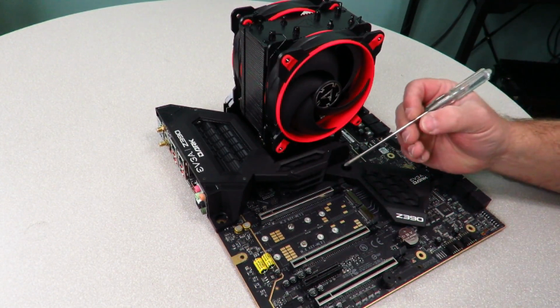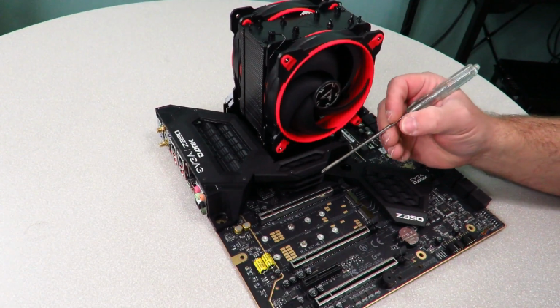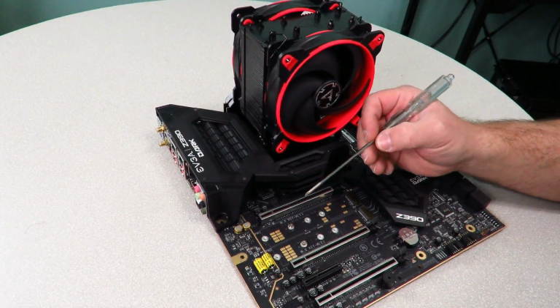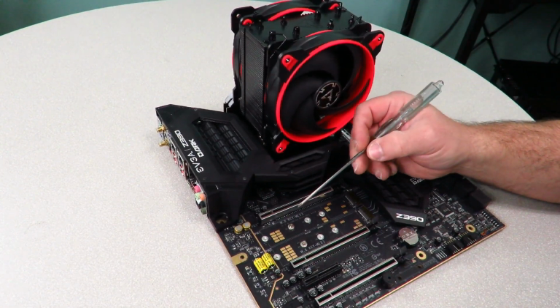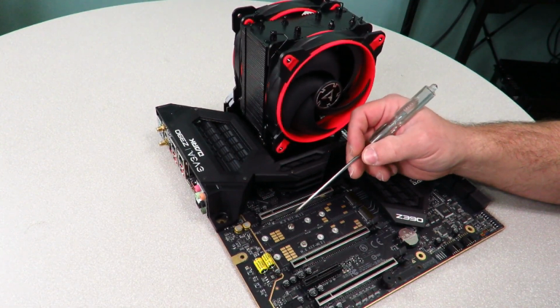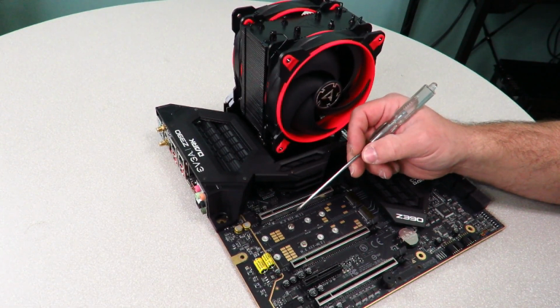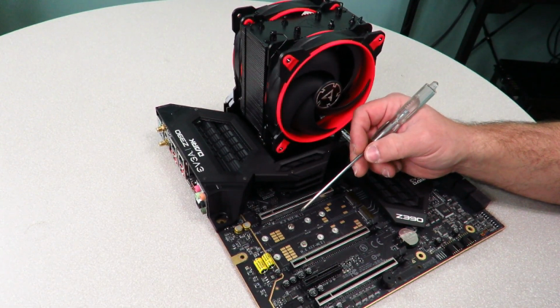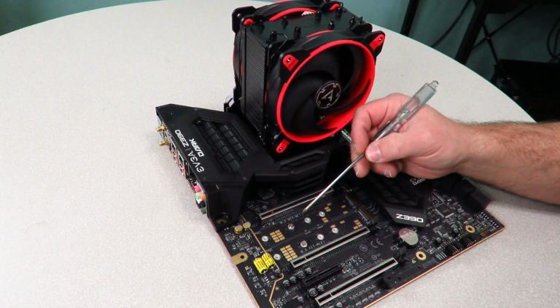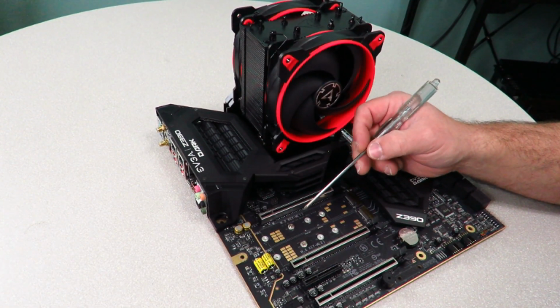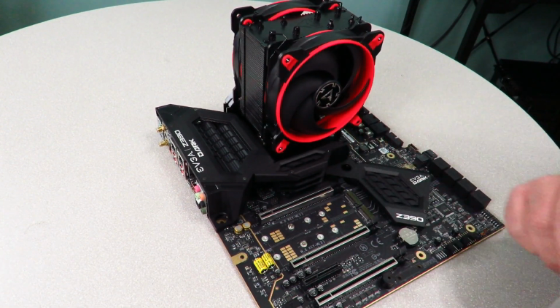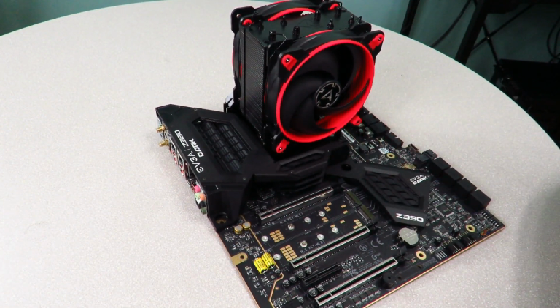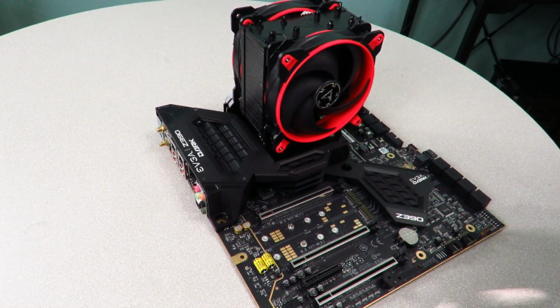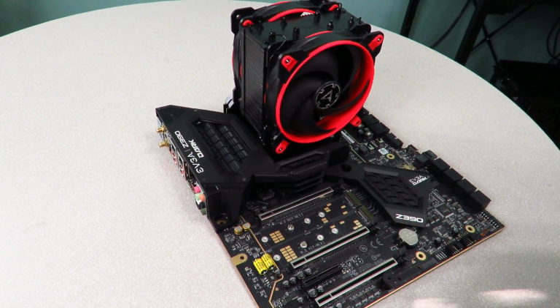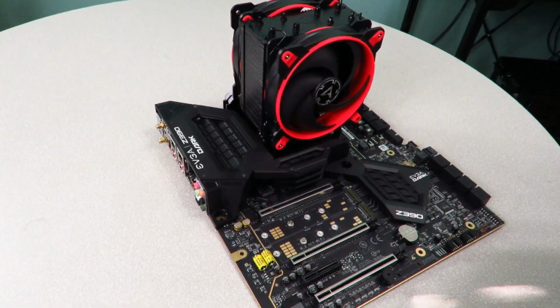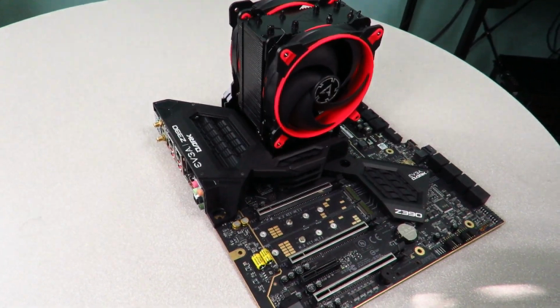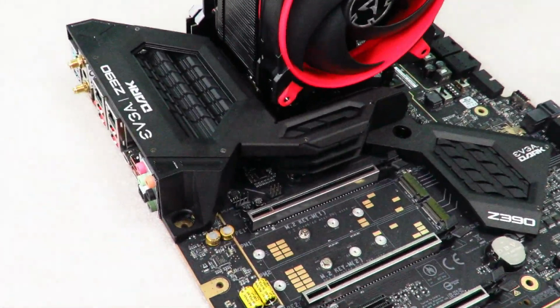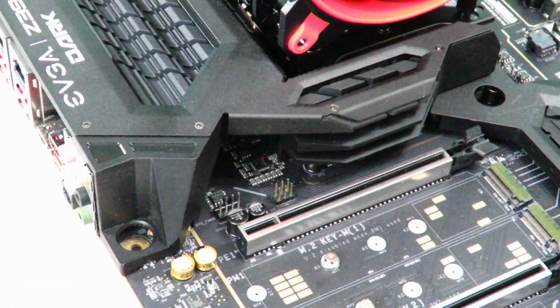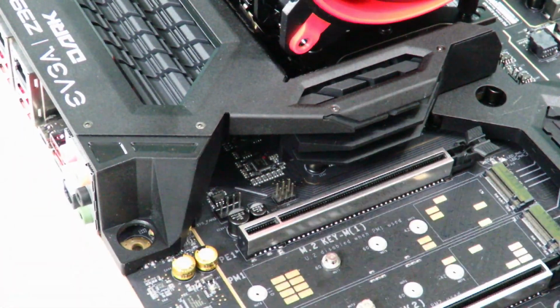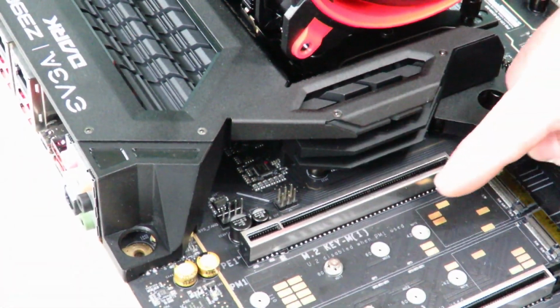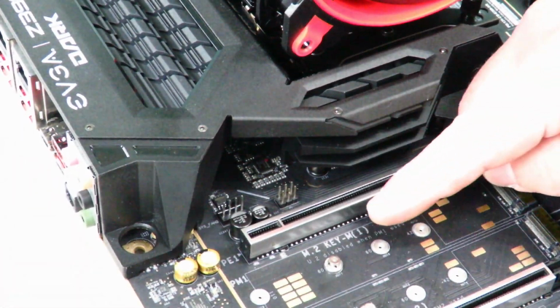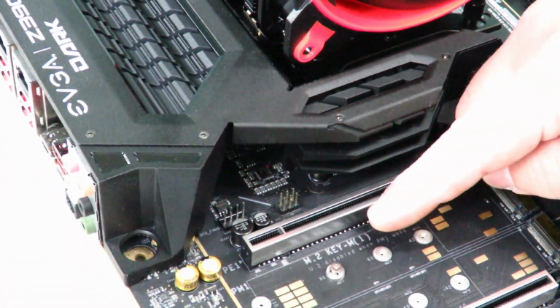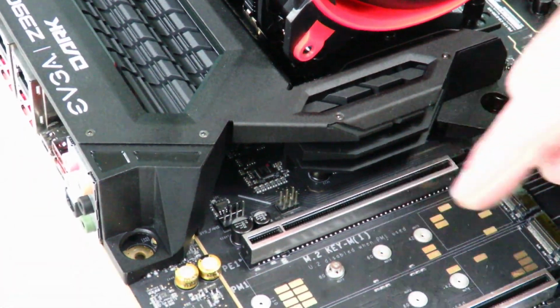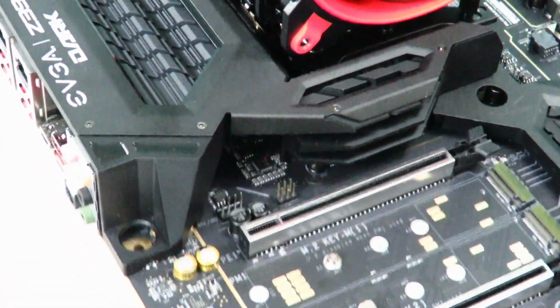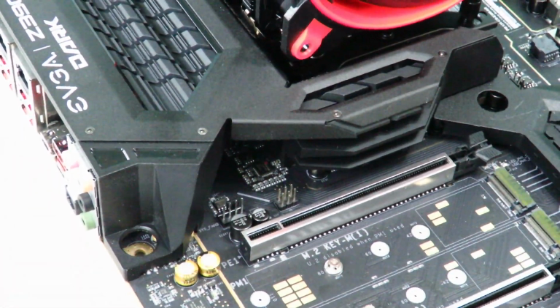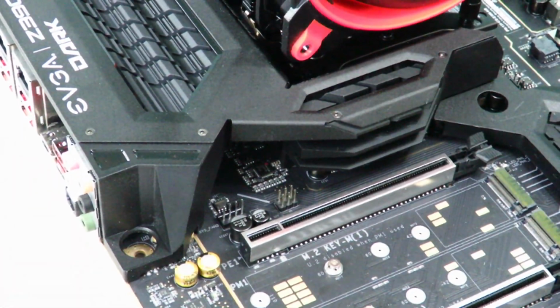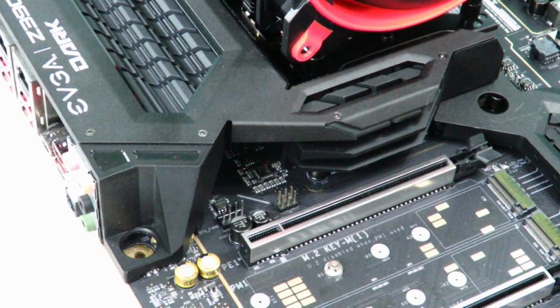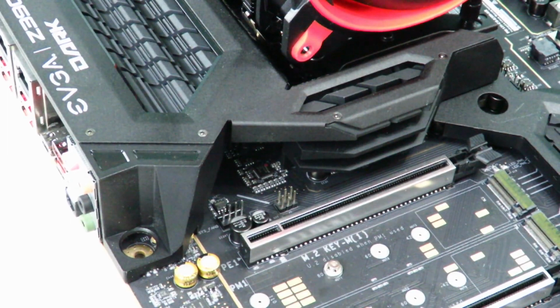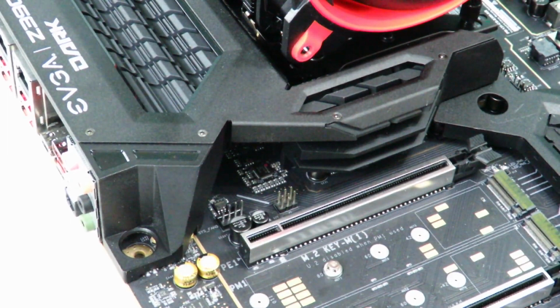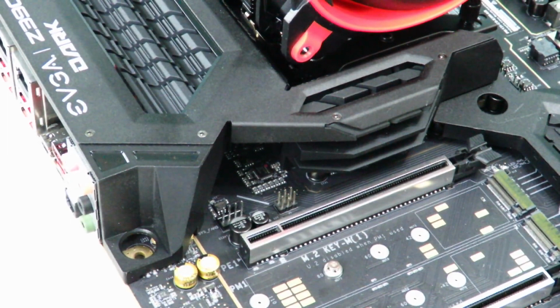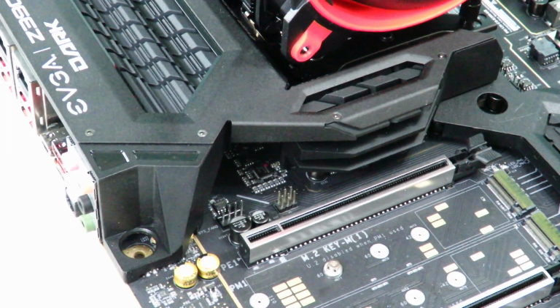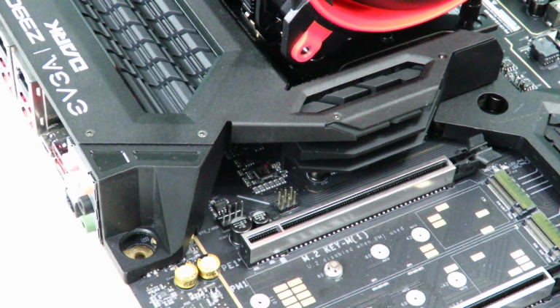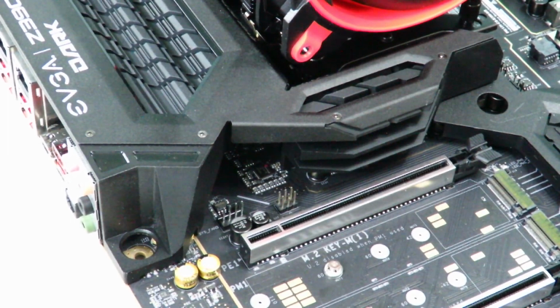Just make sure that it is a Key M port, as you can see here on the motherboard — Key M and not Key E. Key E is meant more for Wi-Fi adapters and such.